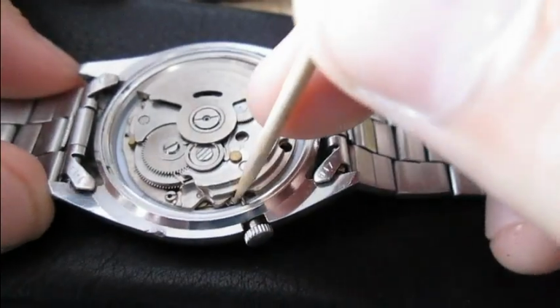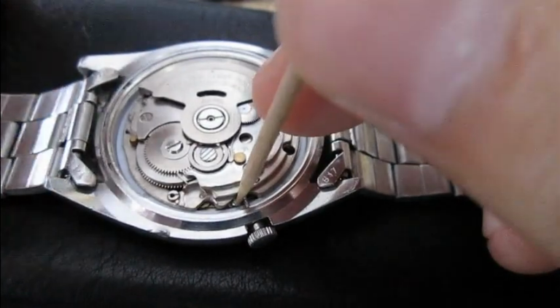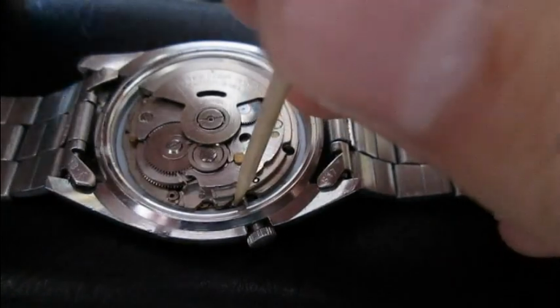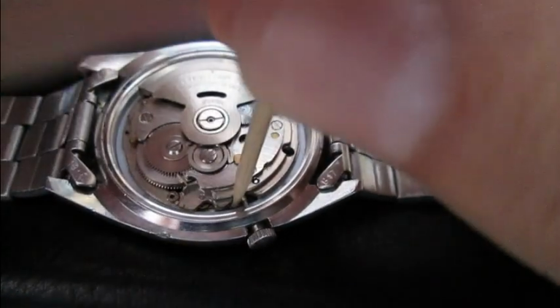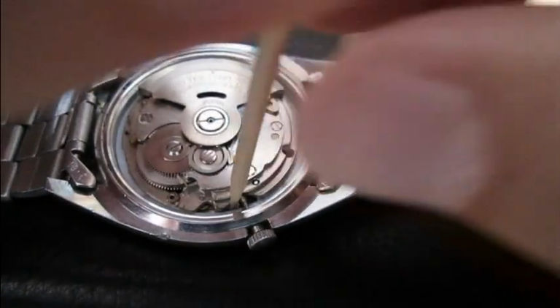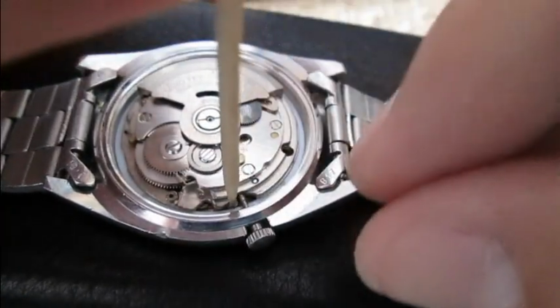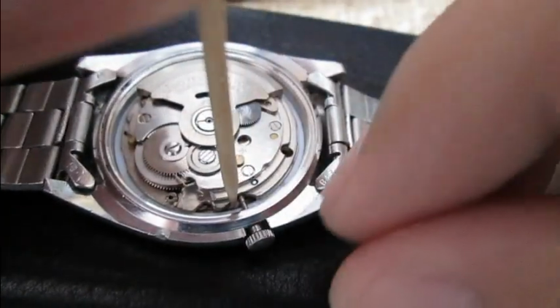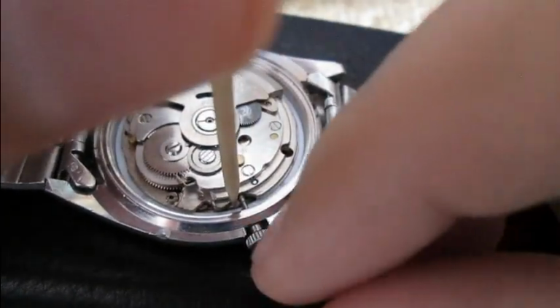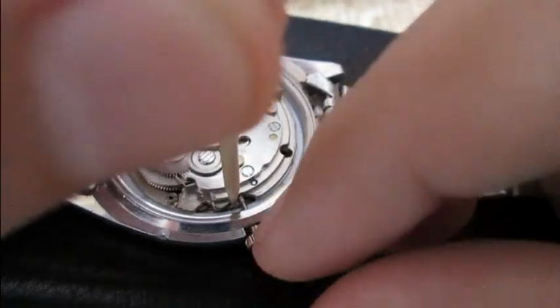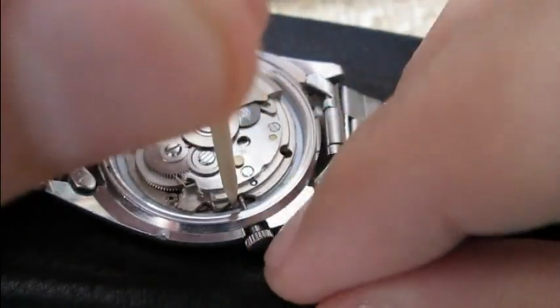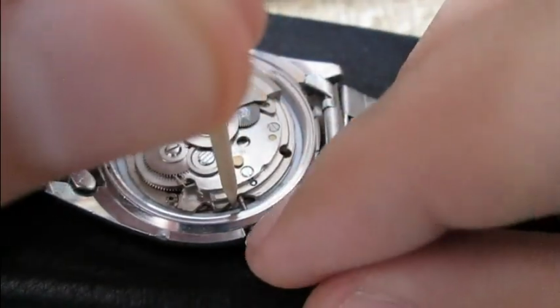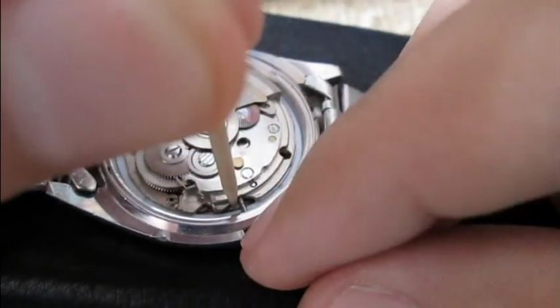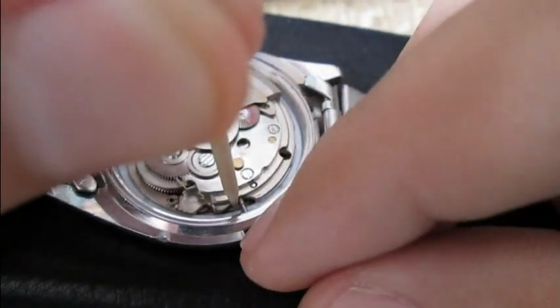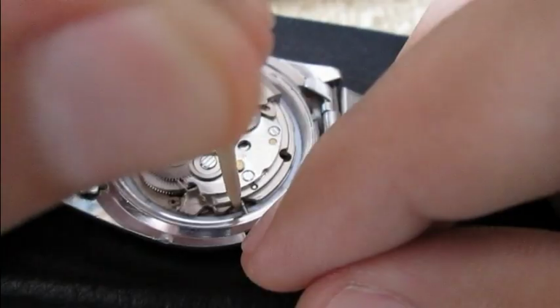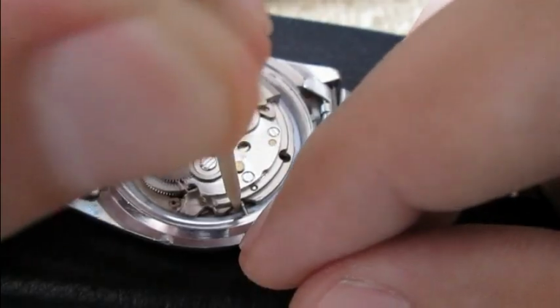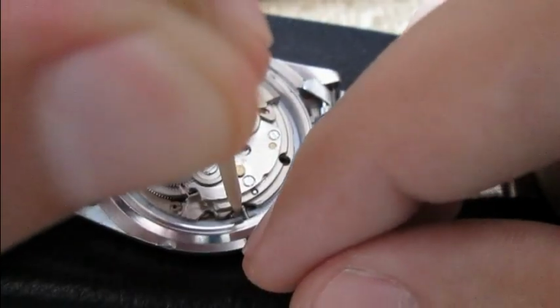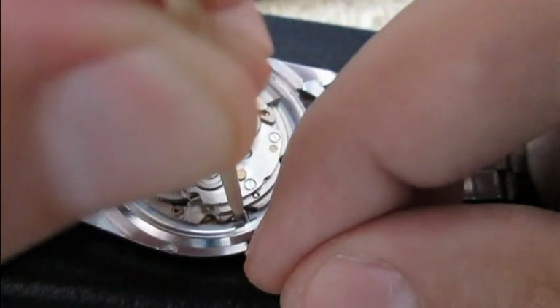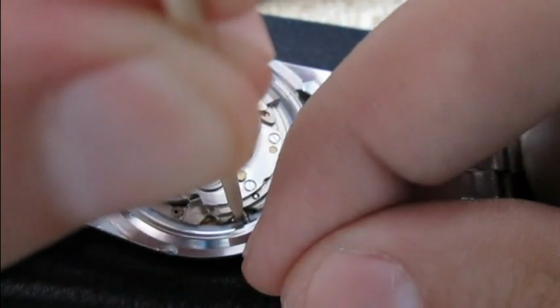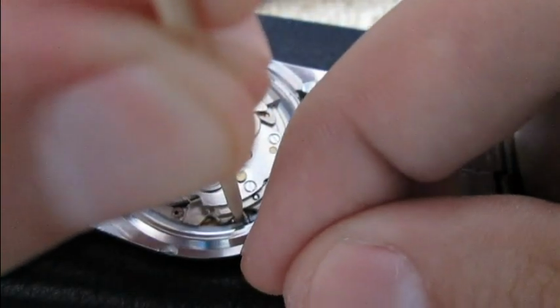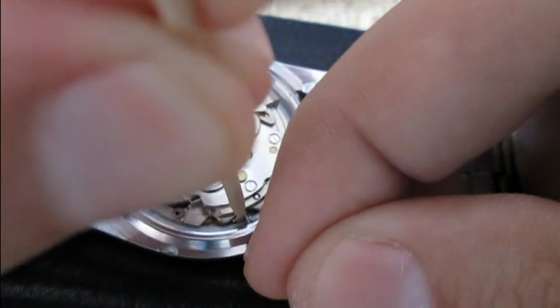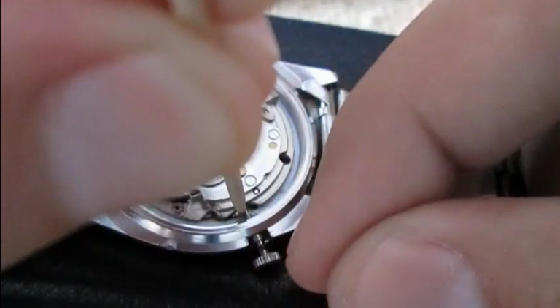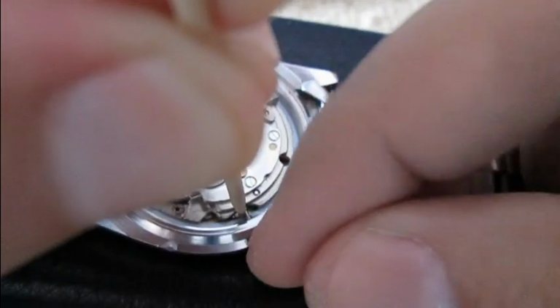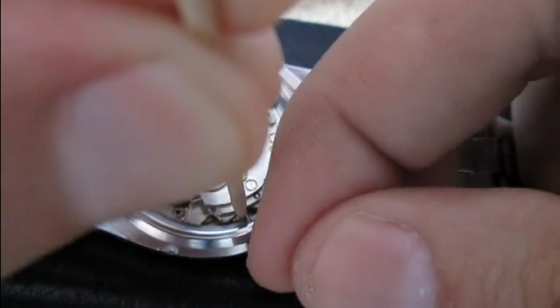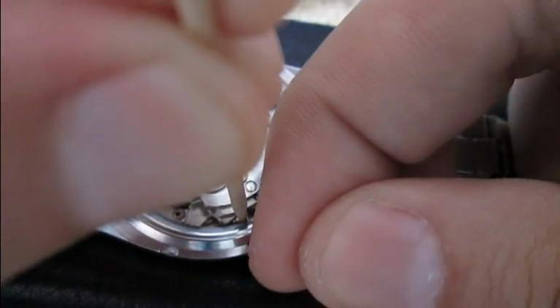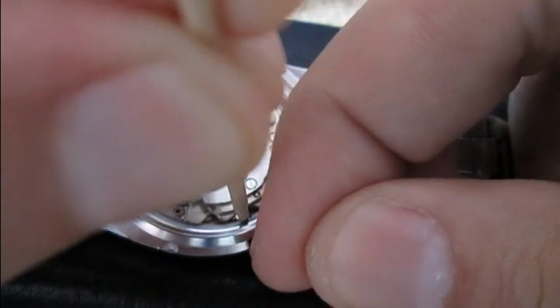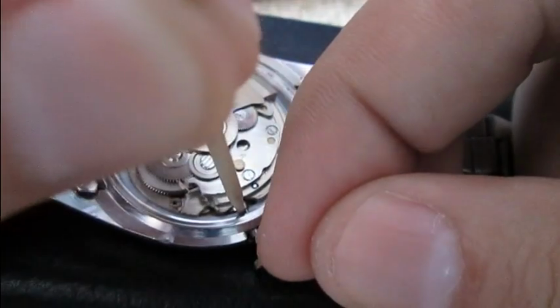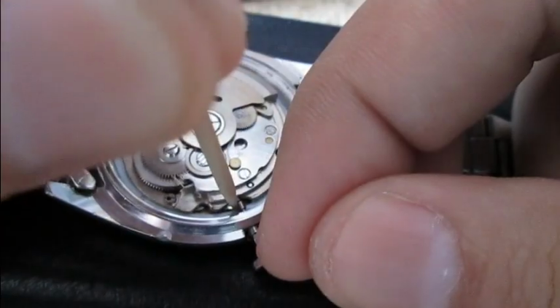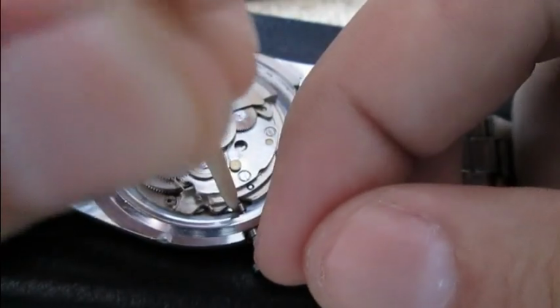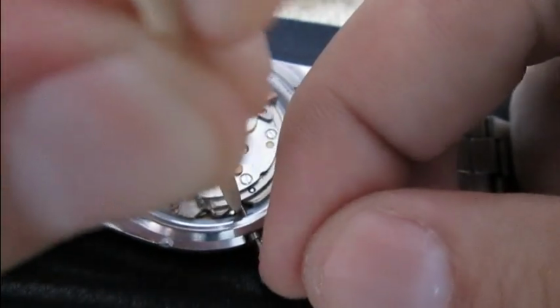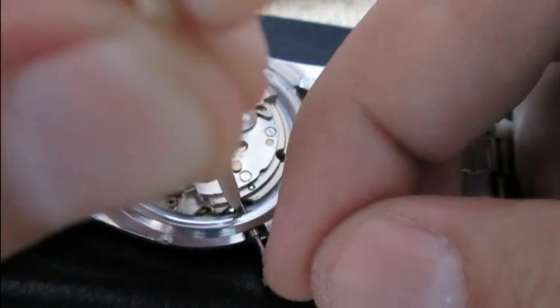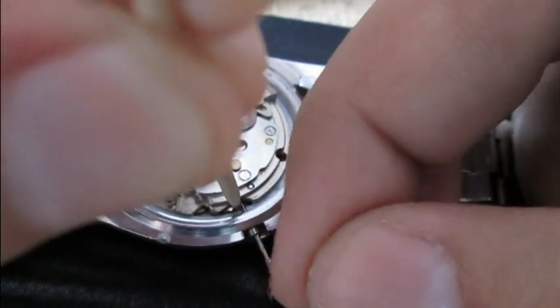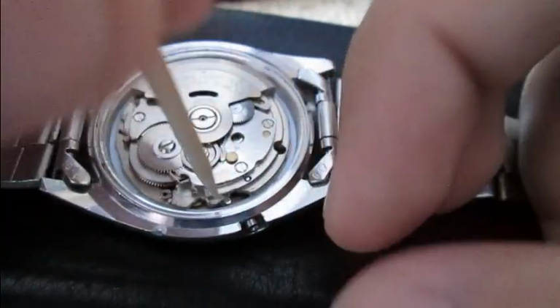Use a toothpick or something pointy, apply a little bit of pressure, and work your crown out.